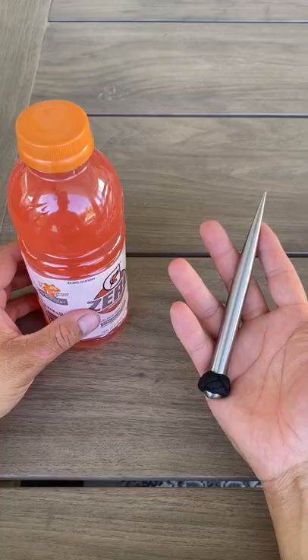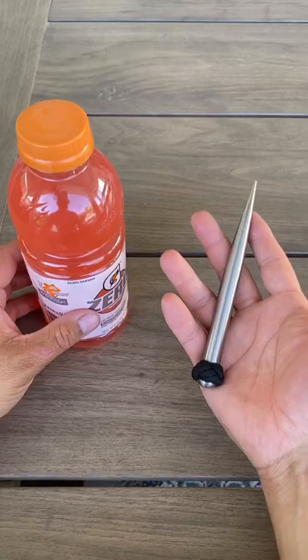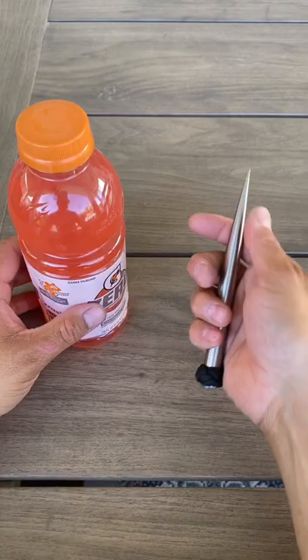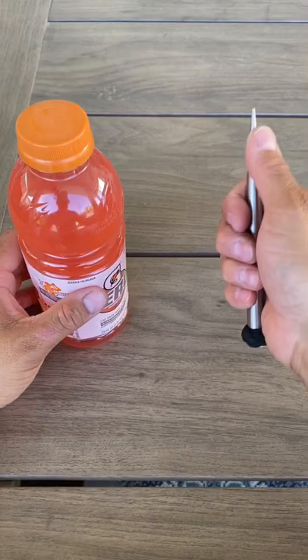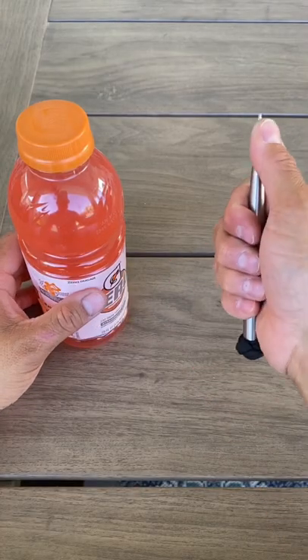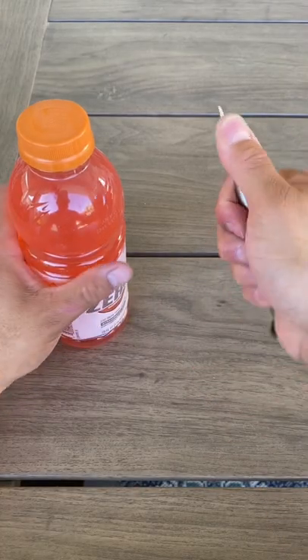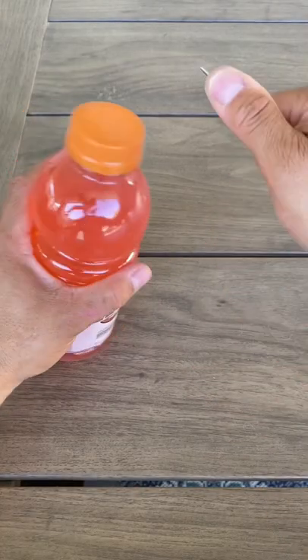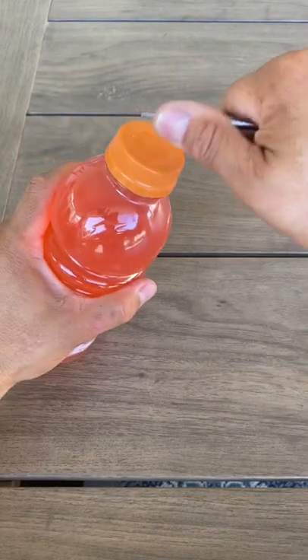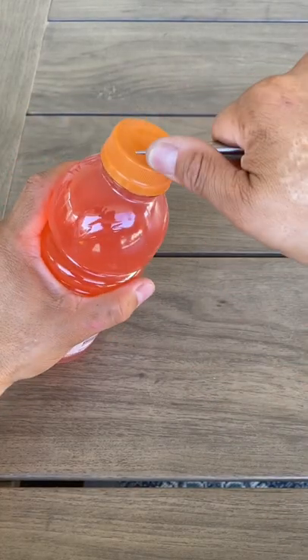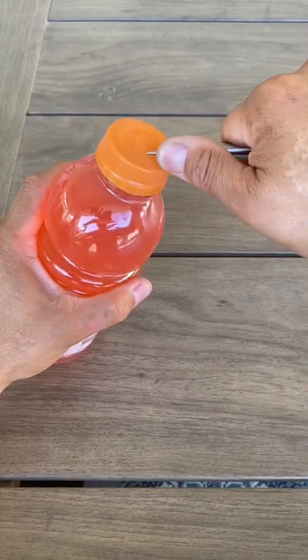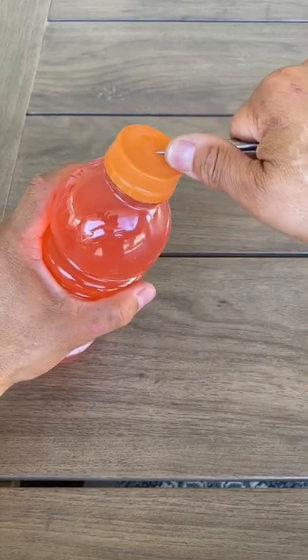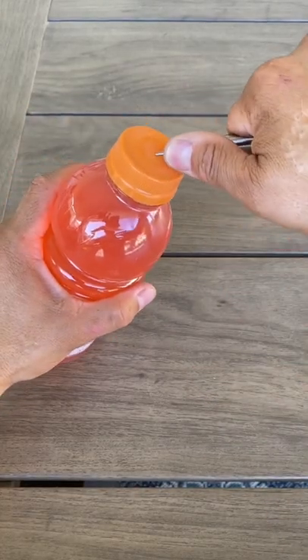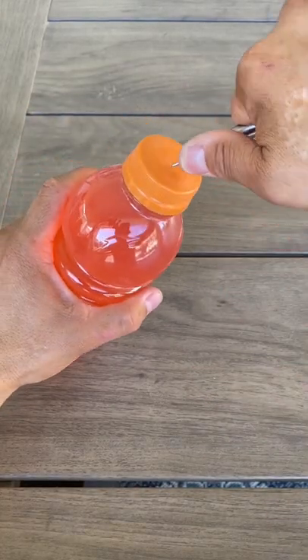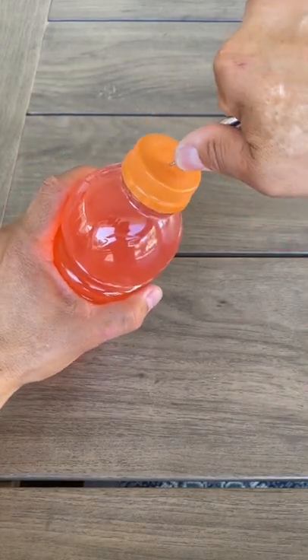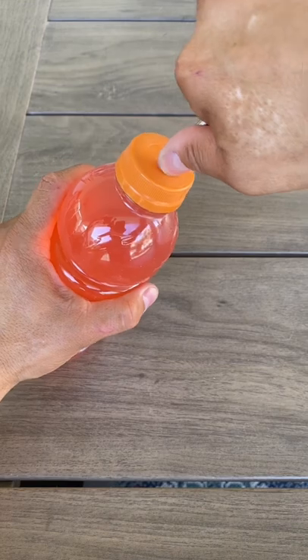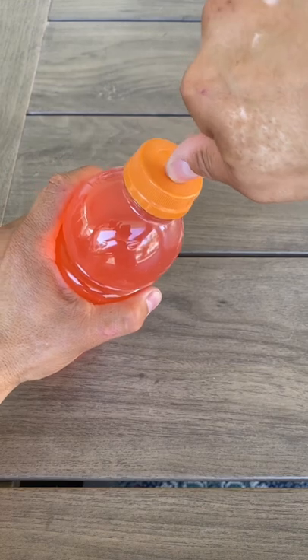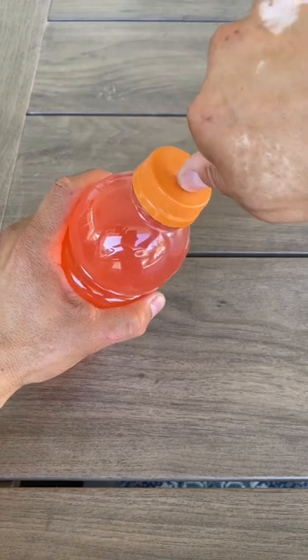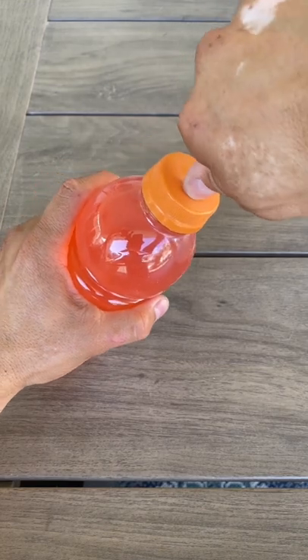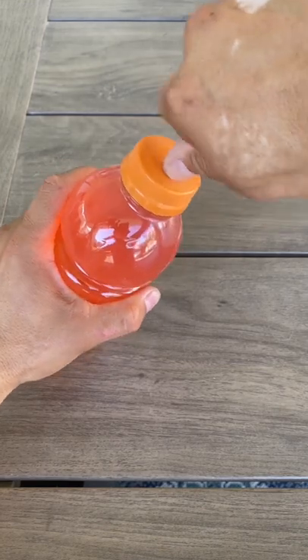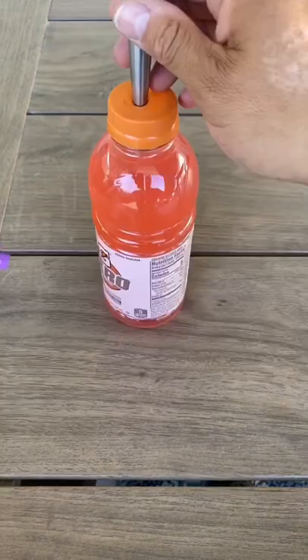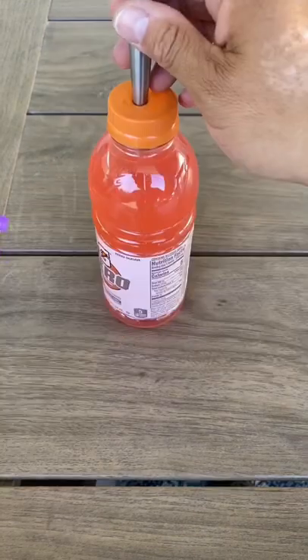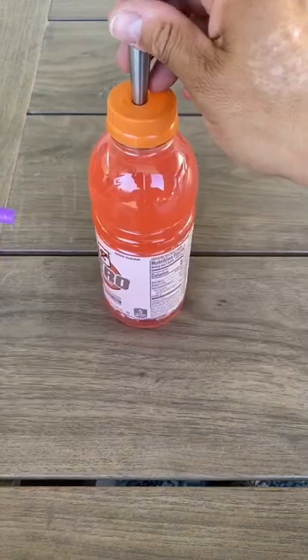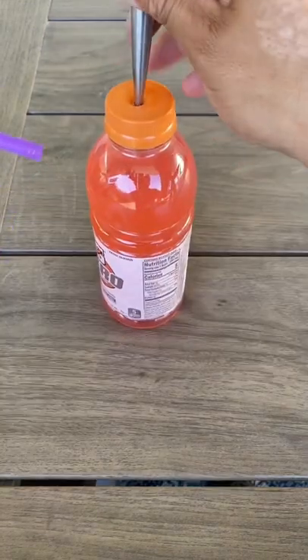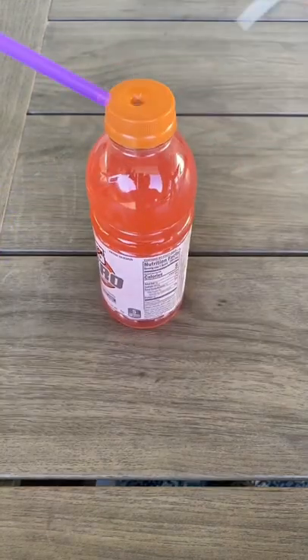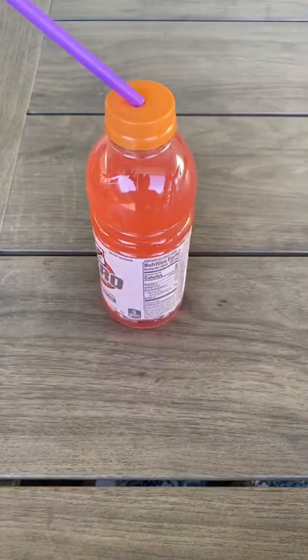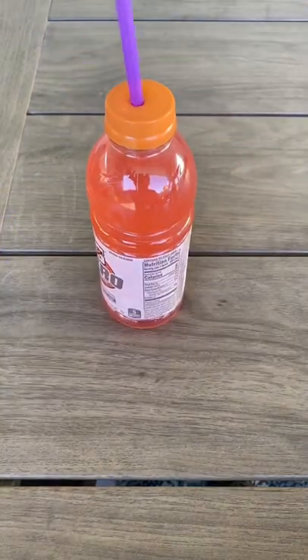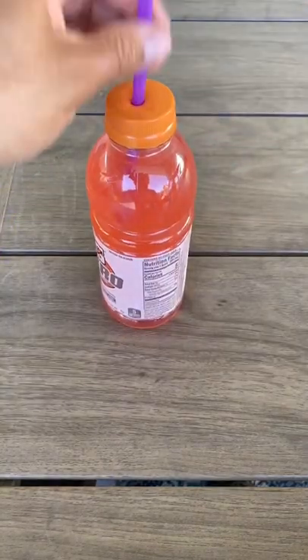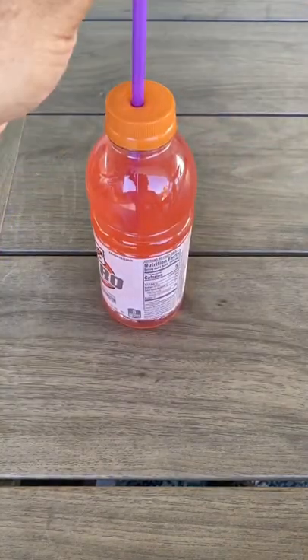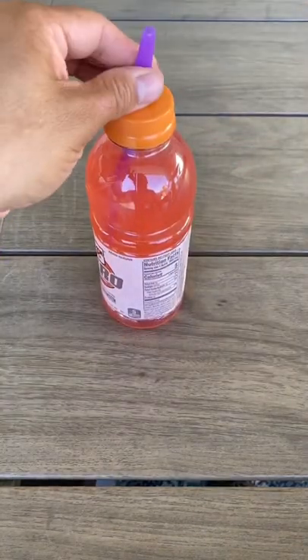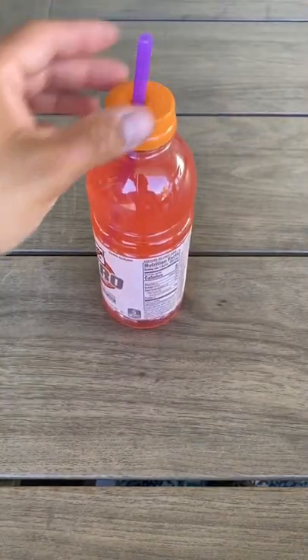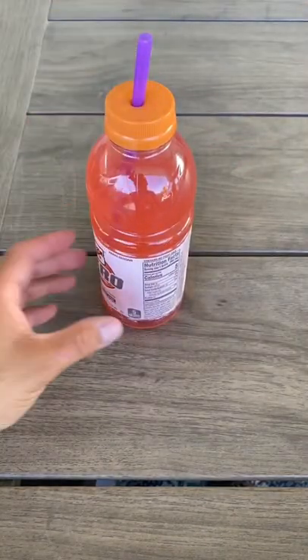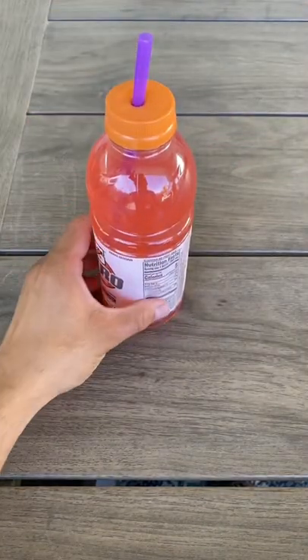But this is what it's actually used for. Find yourself a Gatorade, poke a hole in the top. And so now when it gets knocked over, it's going to make less of a mess.